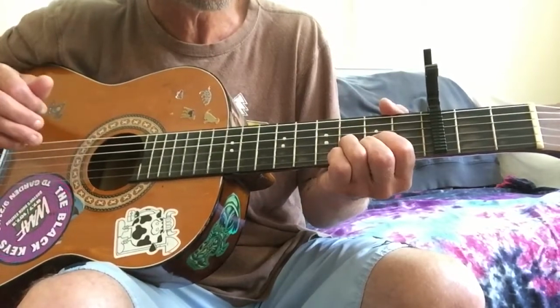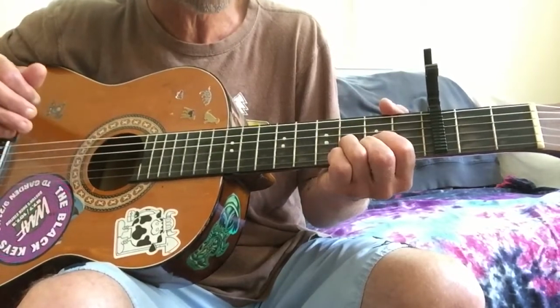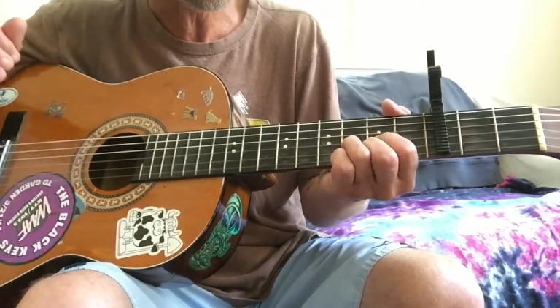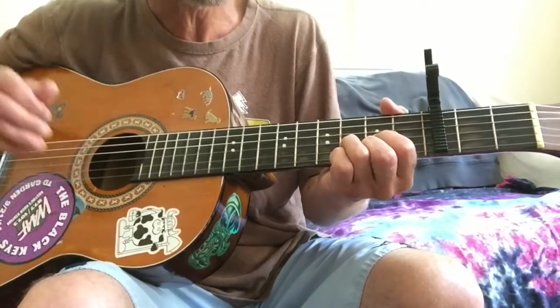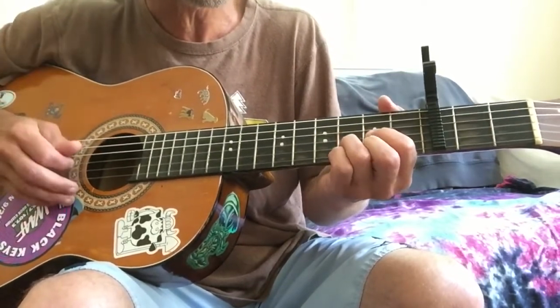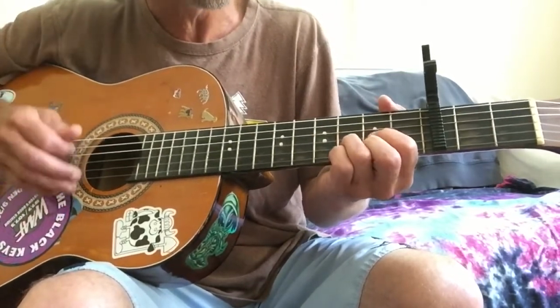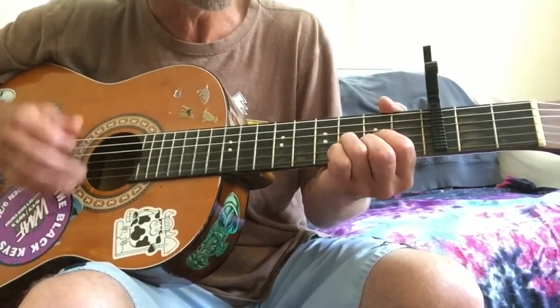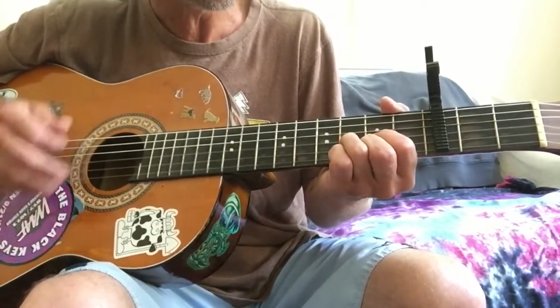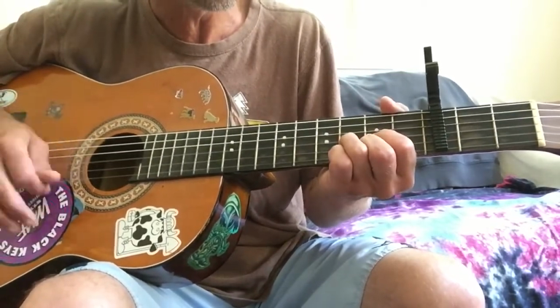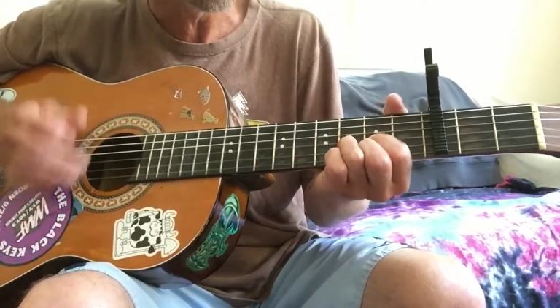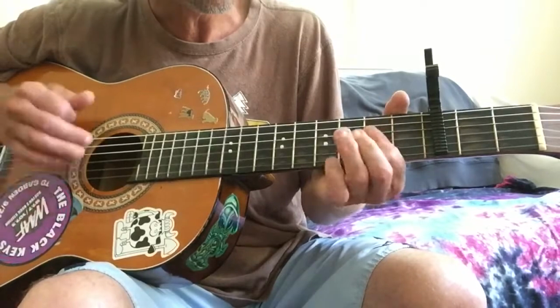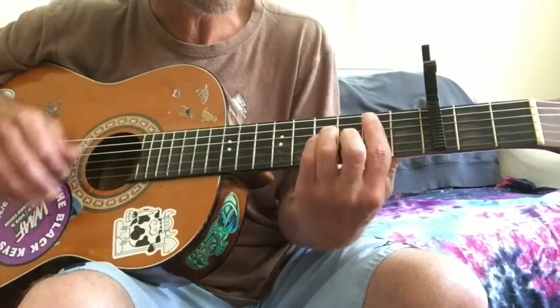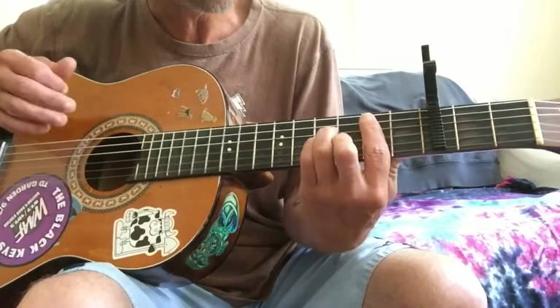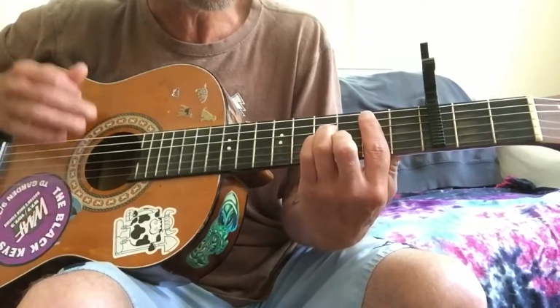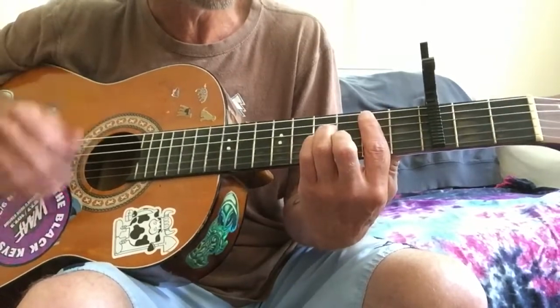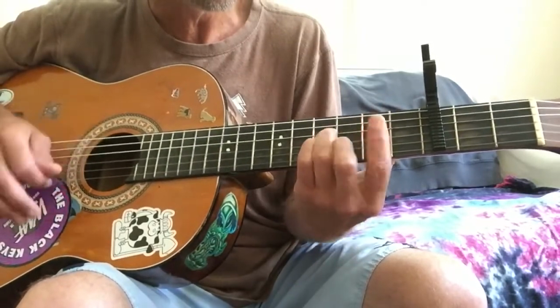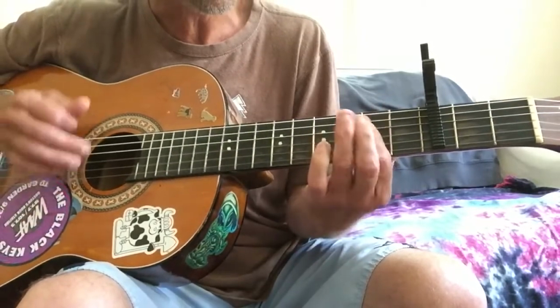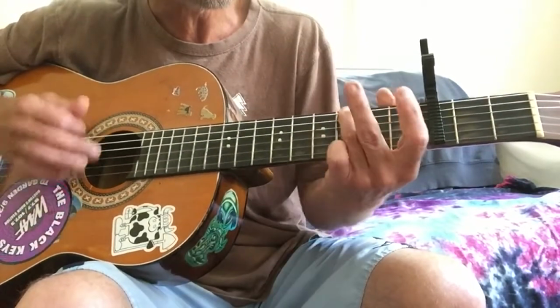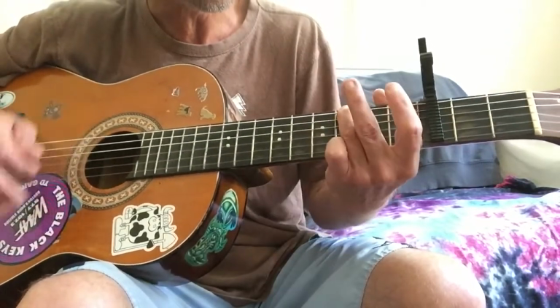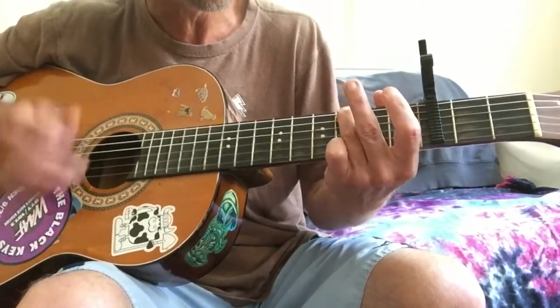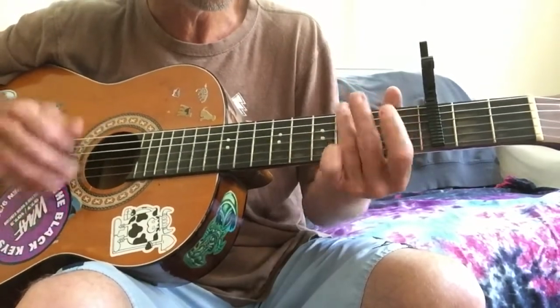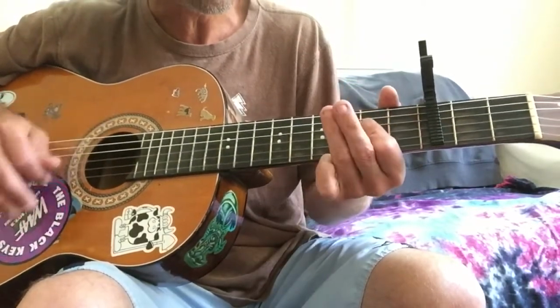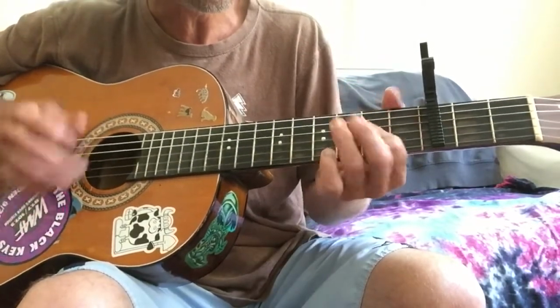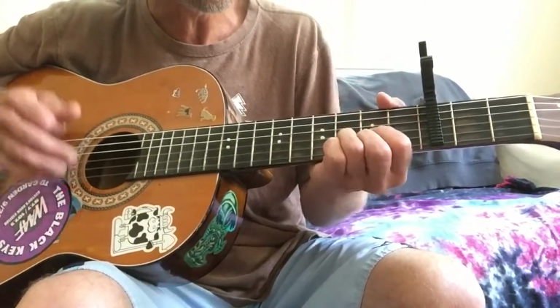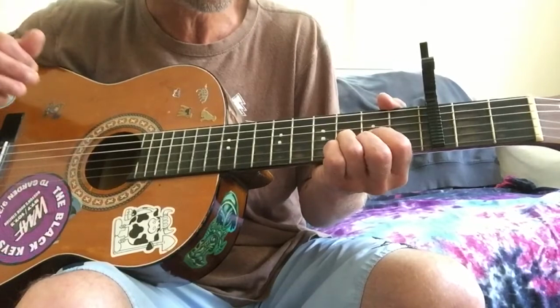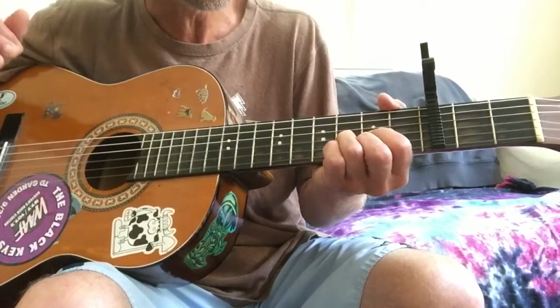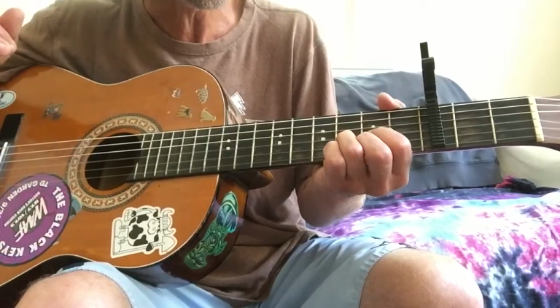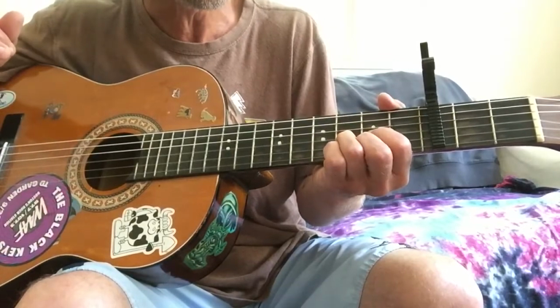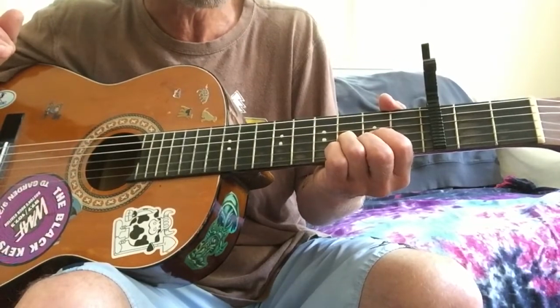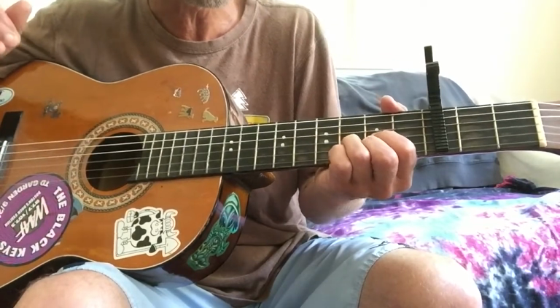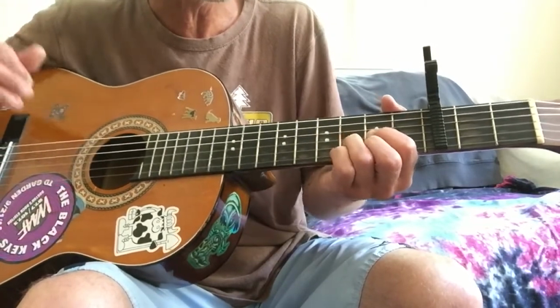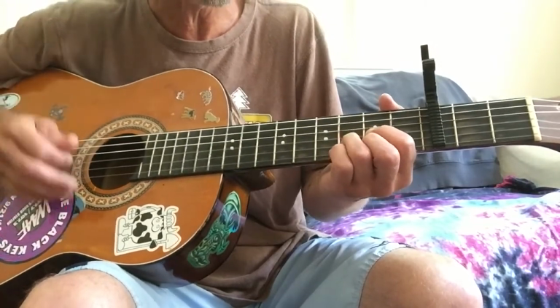For that part, so that's going to go D, A, B minor, A, G, A, D. And then from here, it's just going to go...